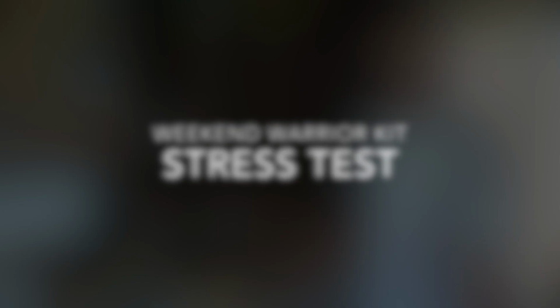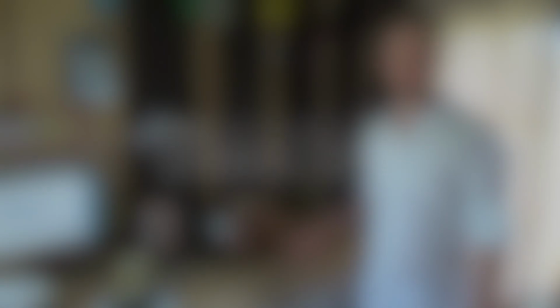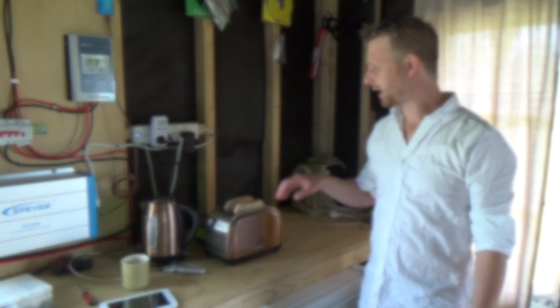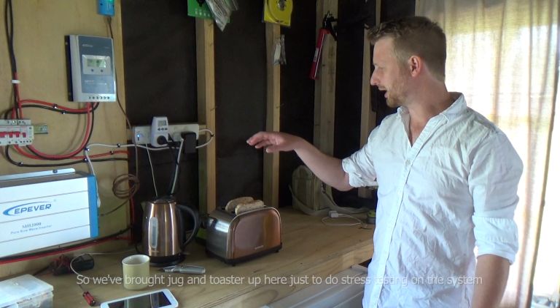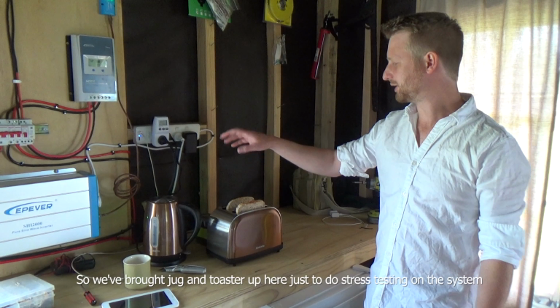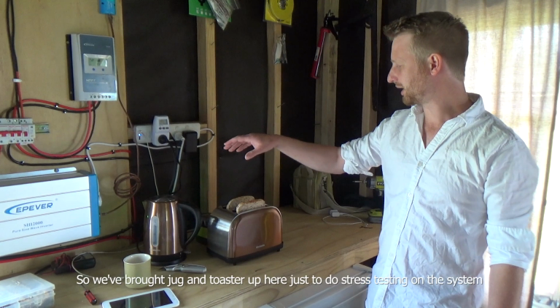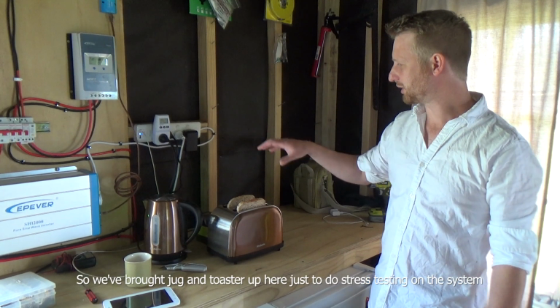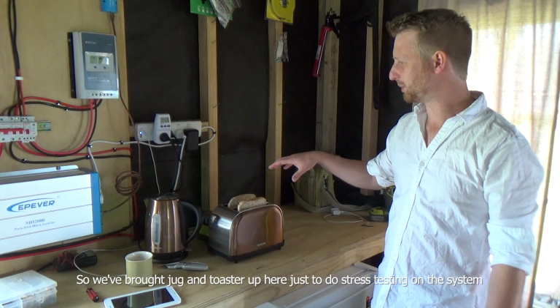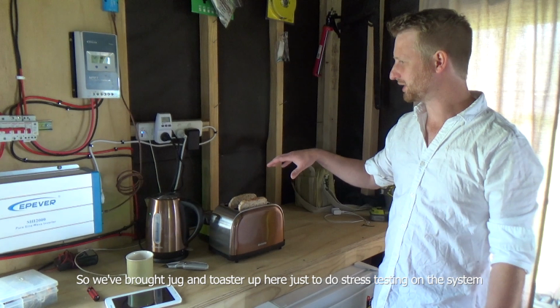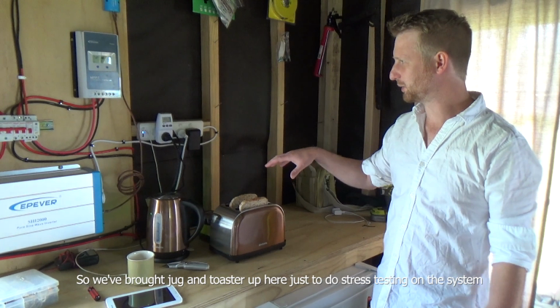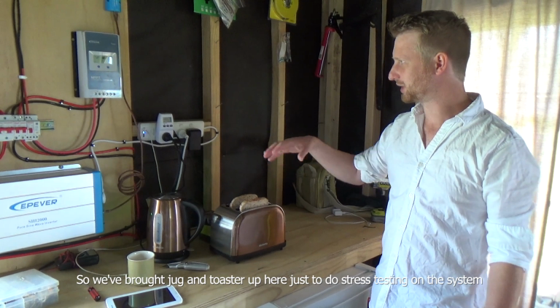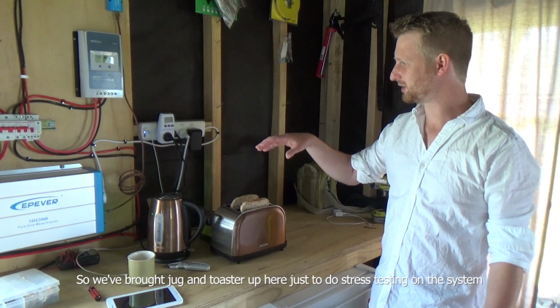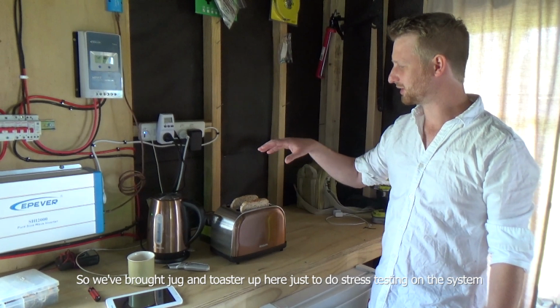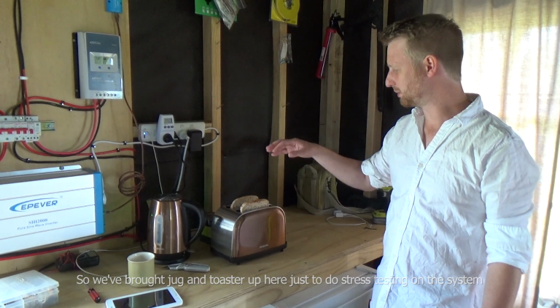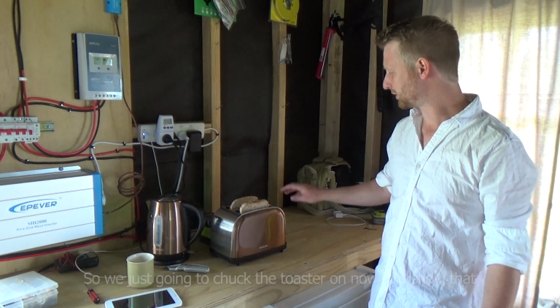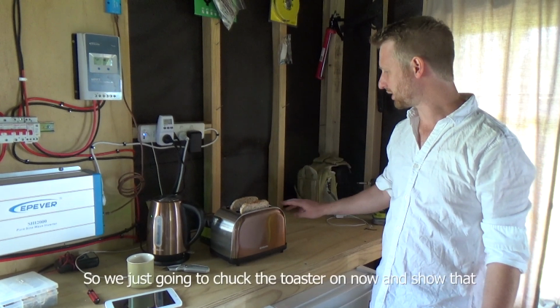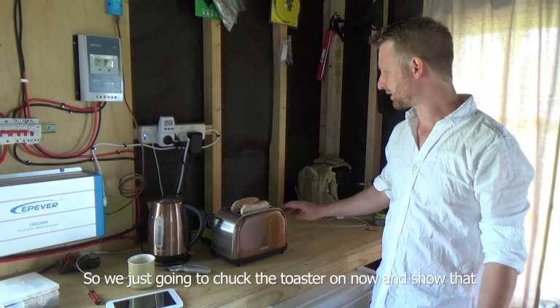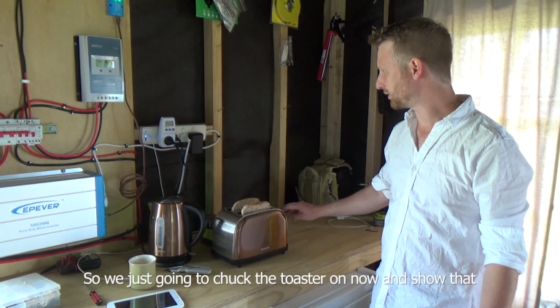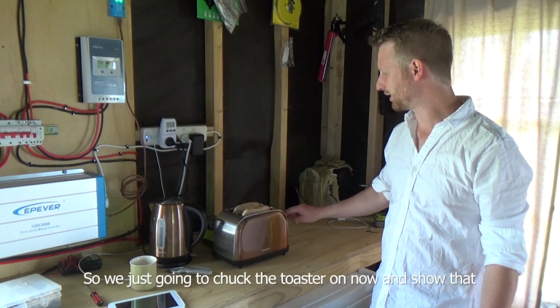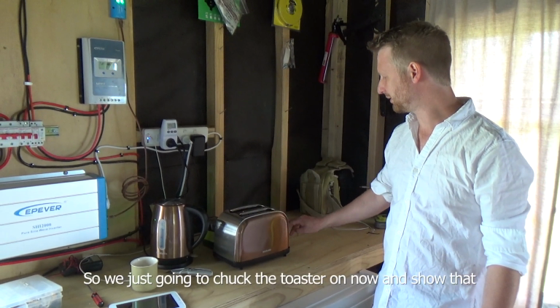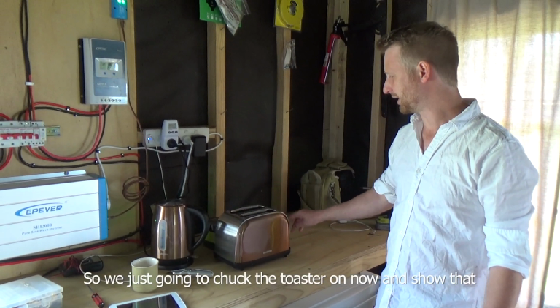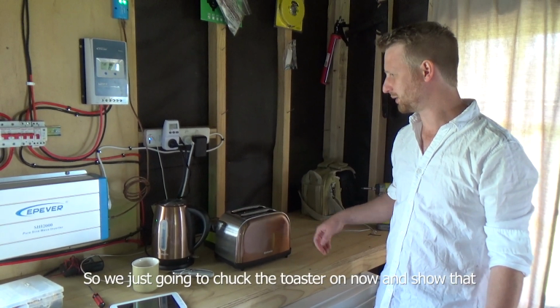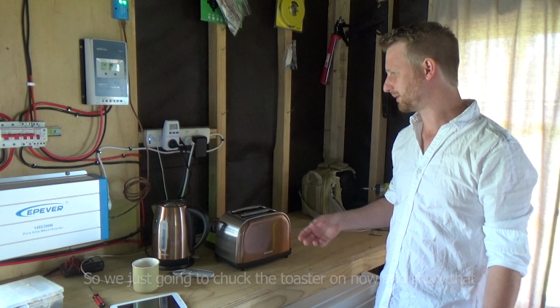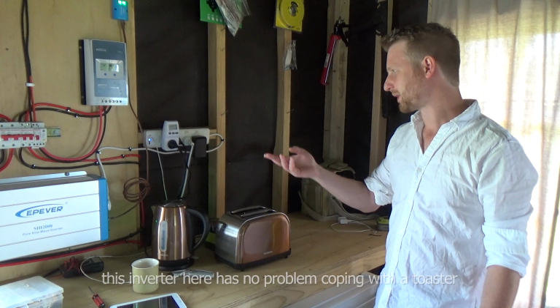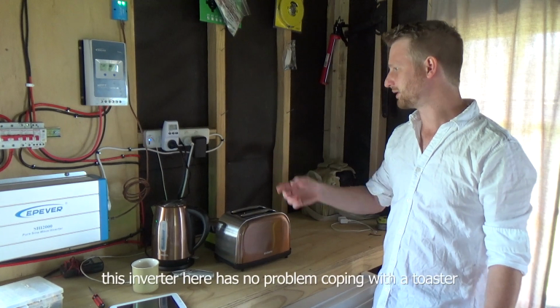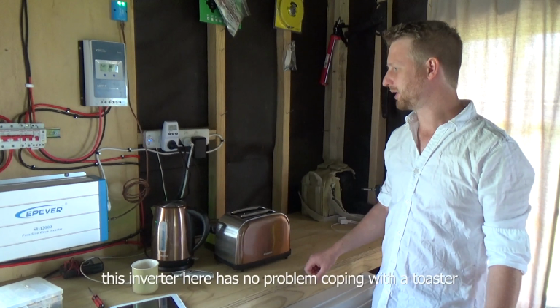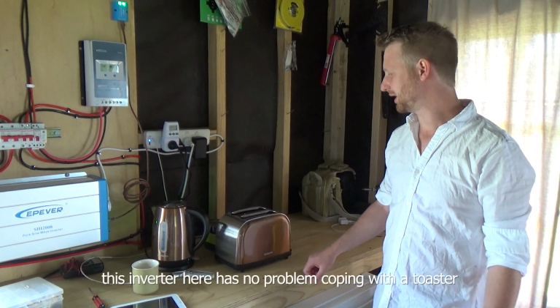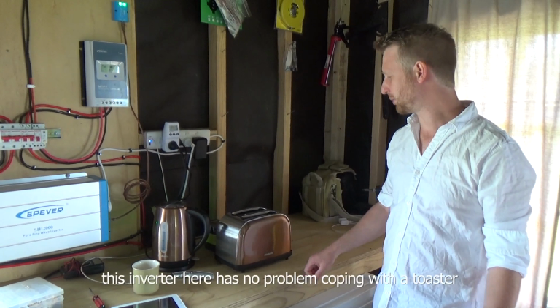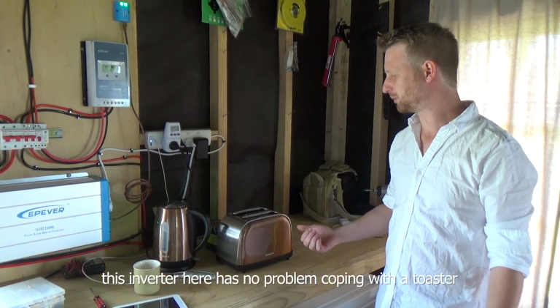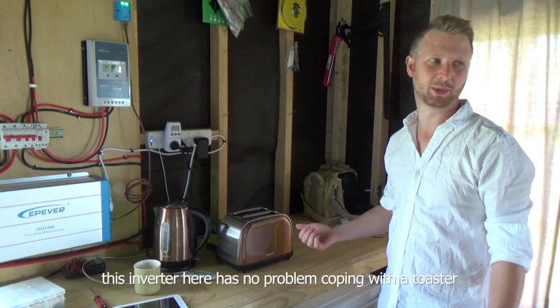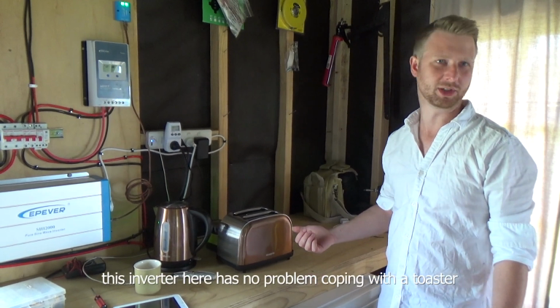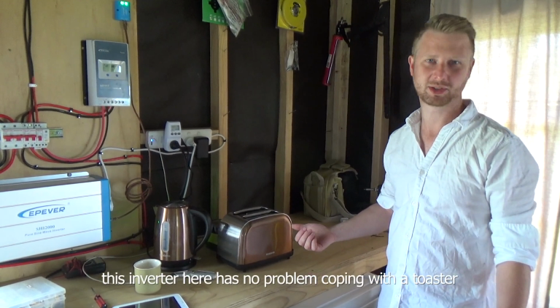So we brought a jug and a toaster up here just to do a stress test on the system. We're just going to chuck the toaster on now and show that this inverter has no problem coping with the toaster.